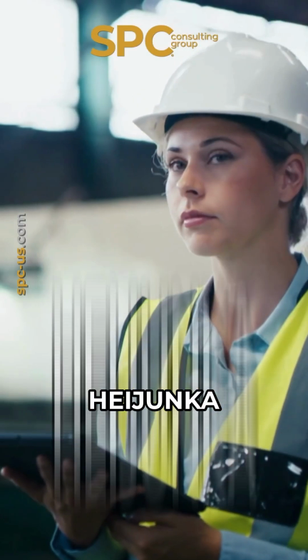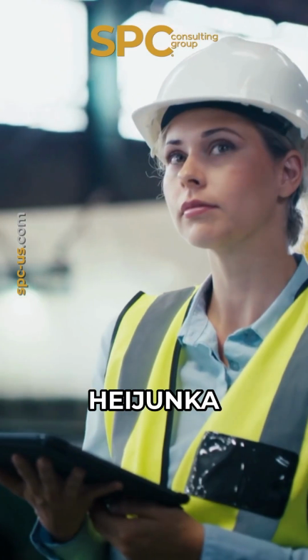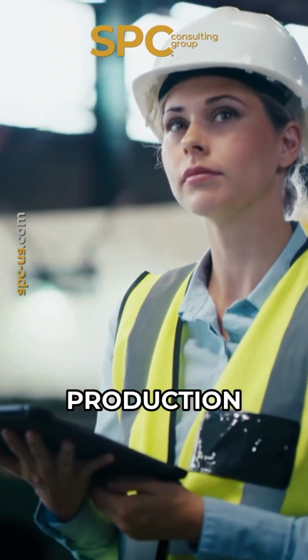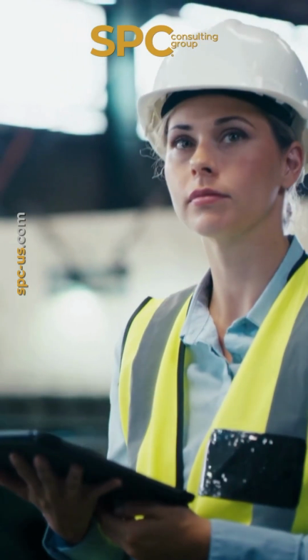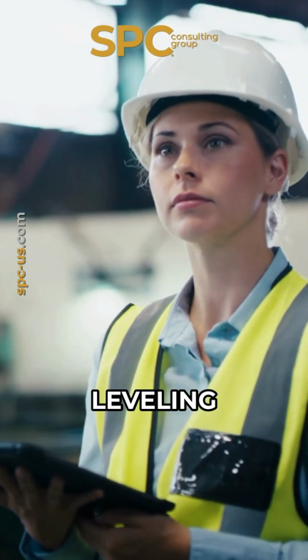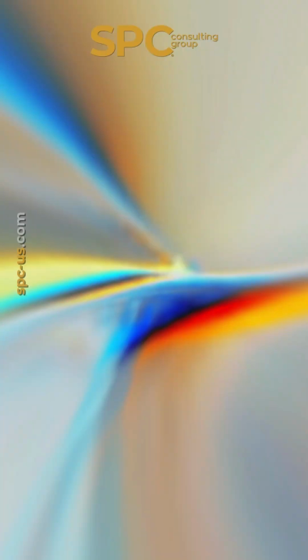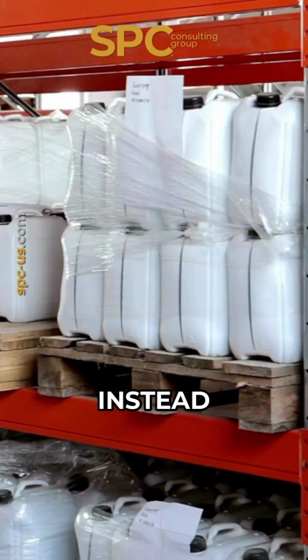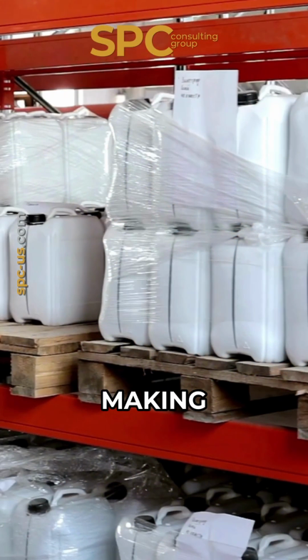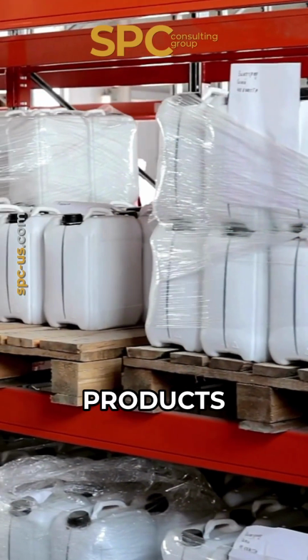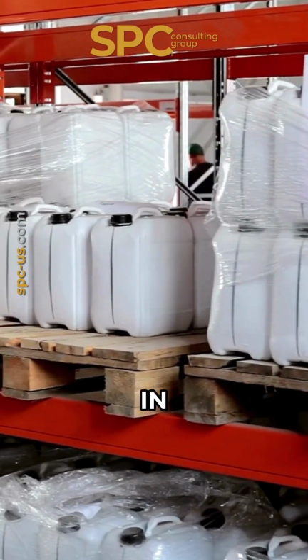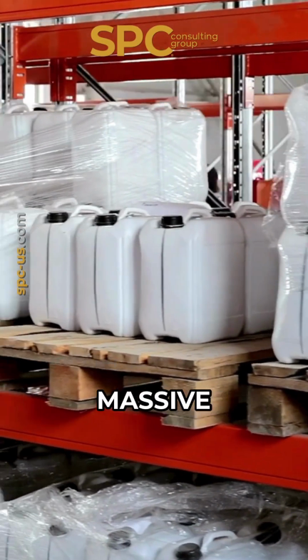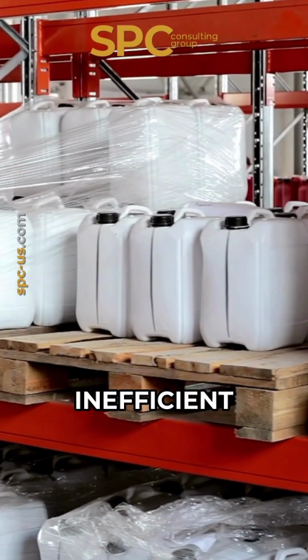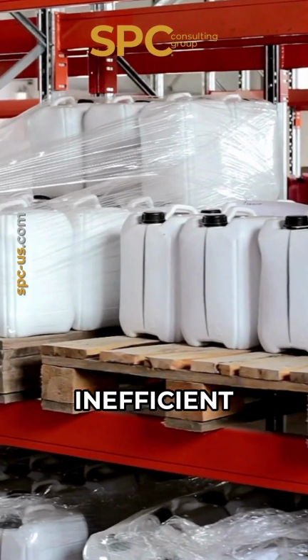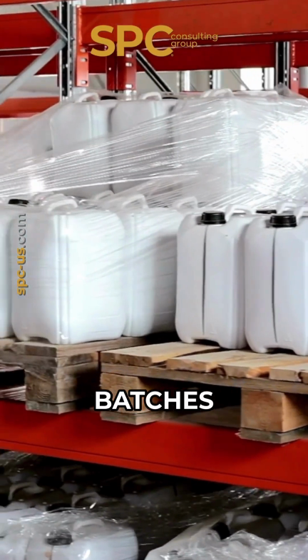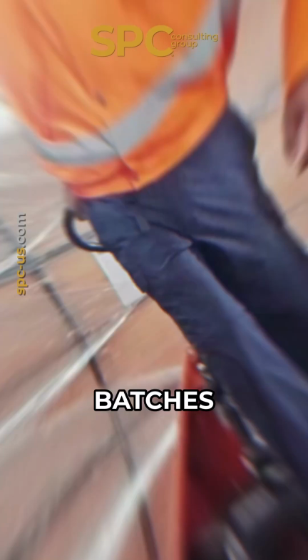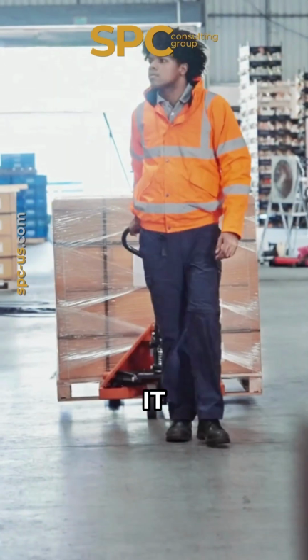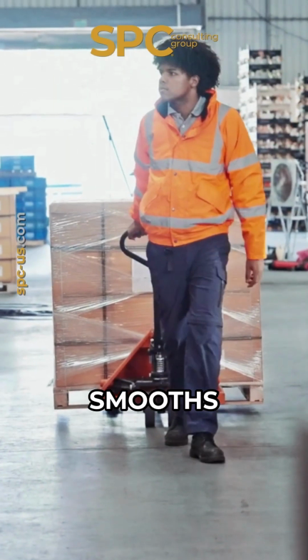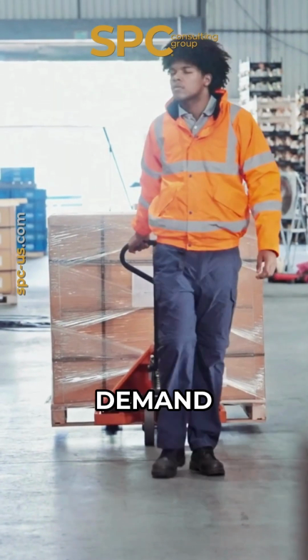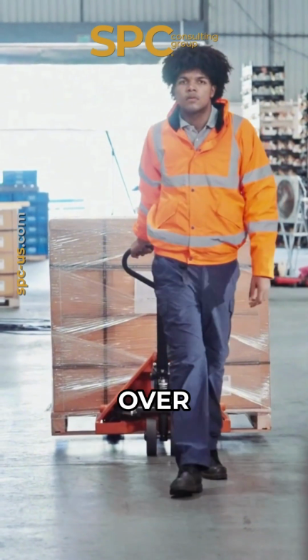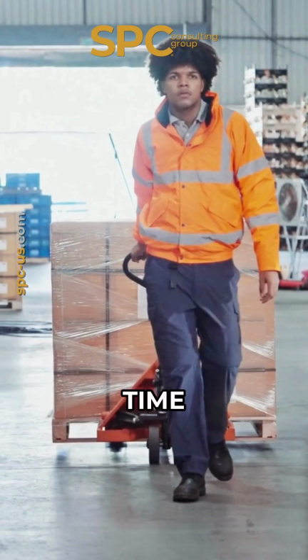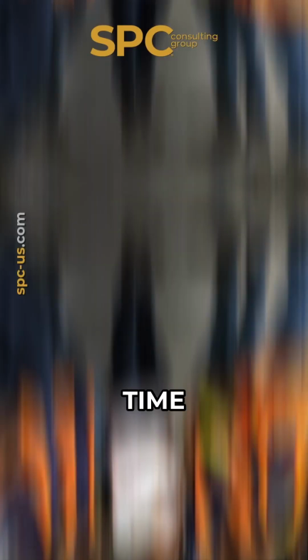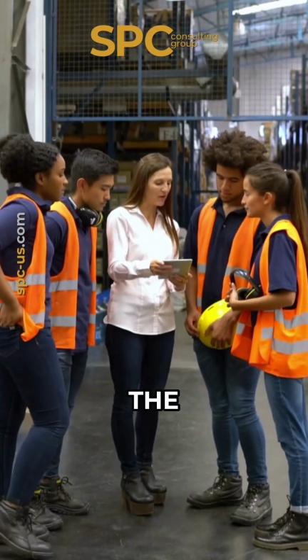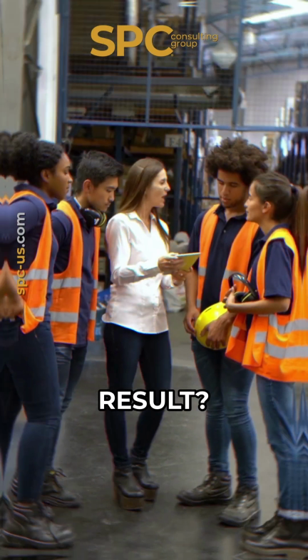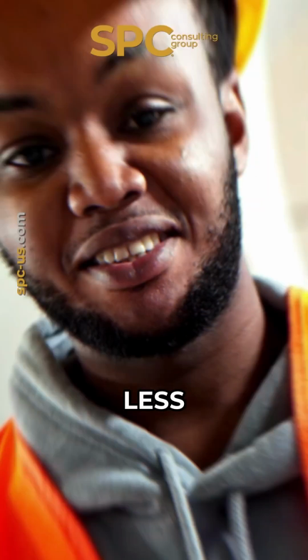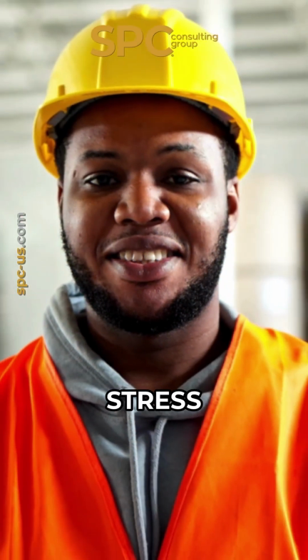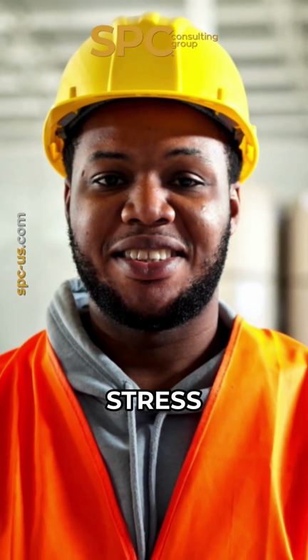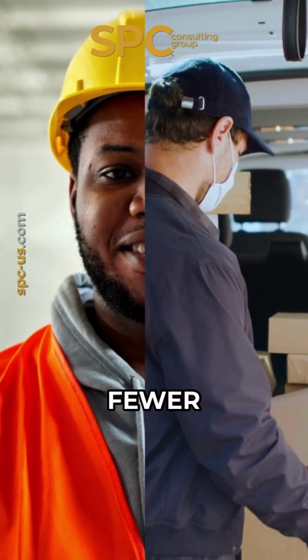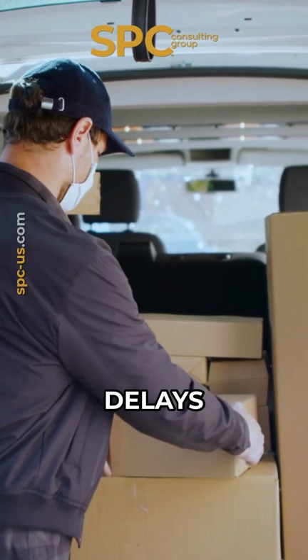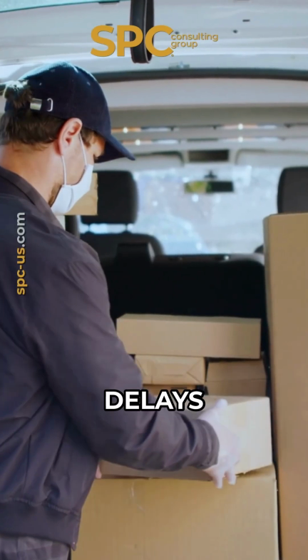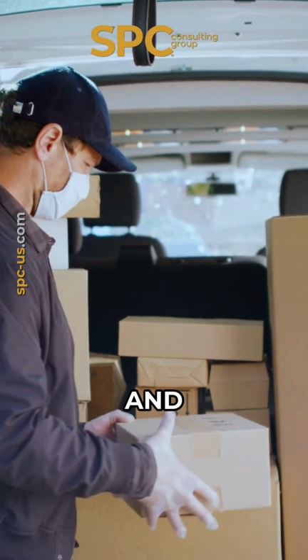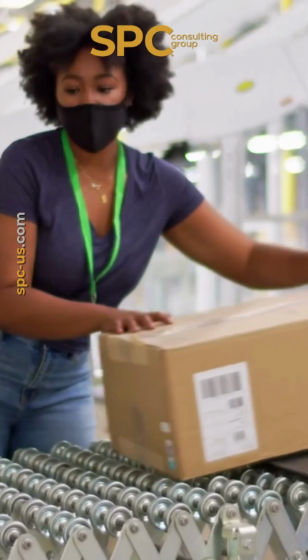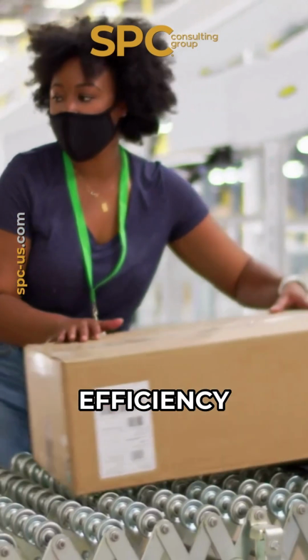Heijunka means production leveling. Instead of making products in massive, inefficient batches, it smooths out demand over time. The result? Less stress, fewer delays, and higher efficiency.